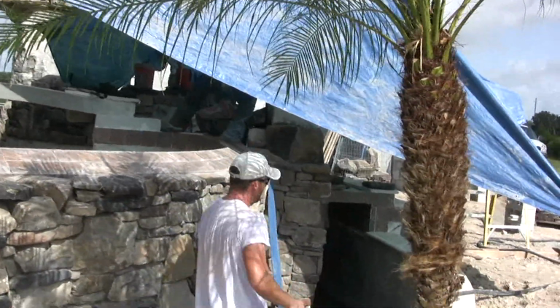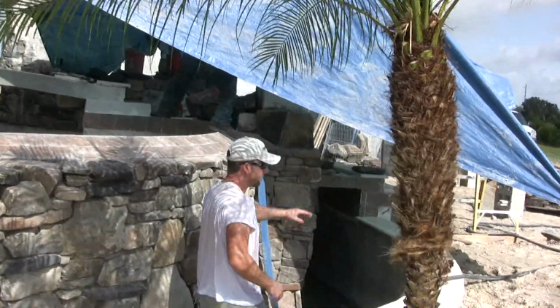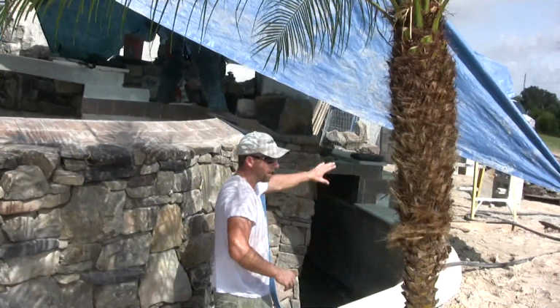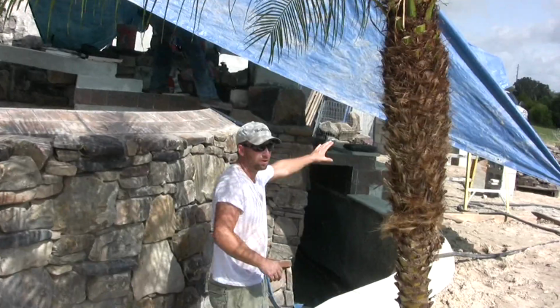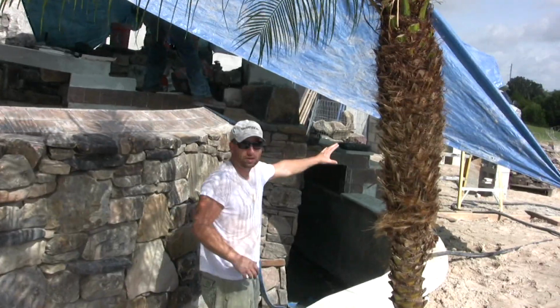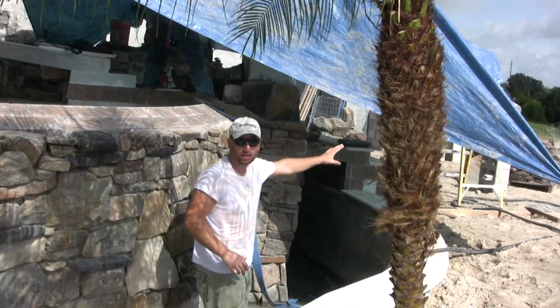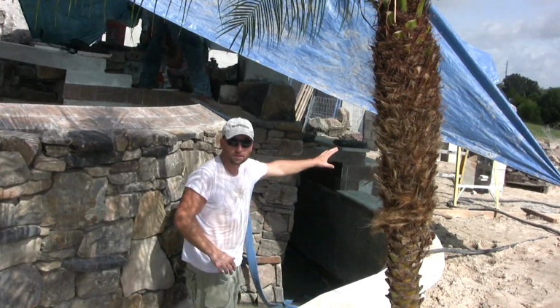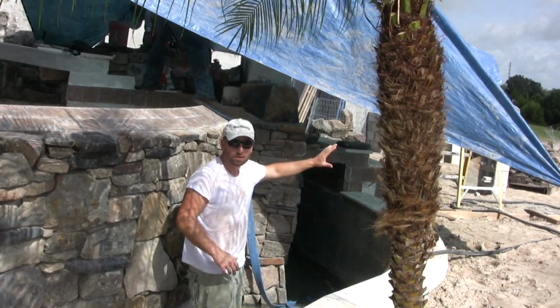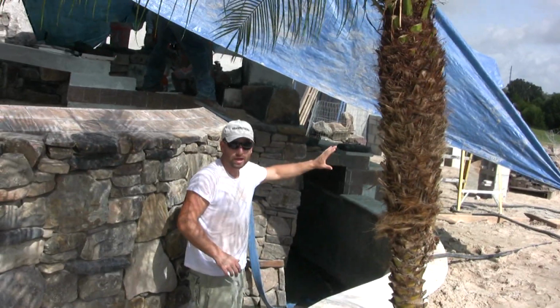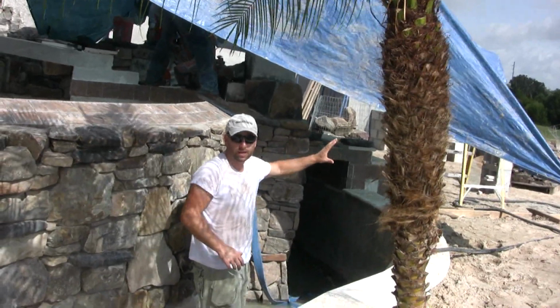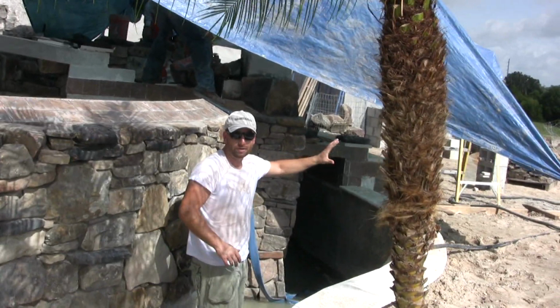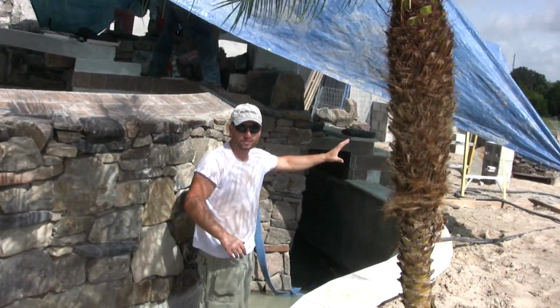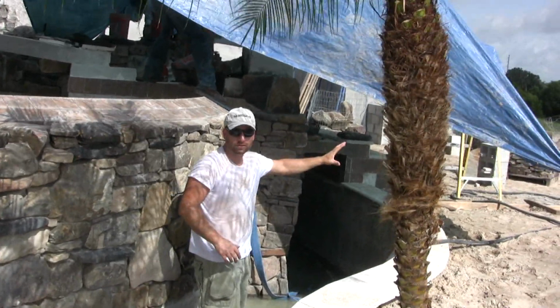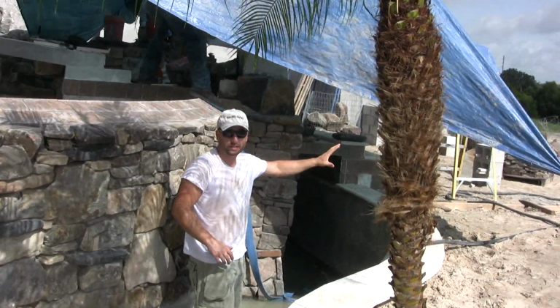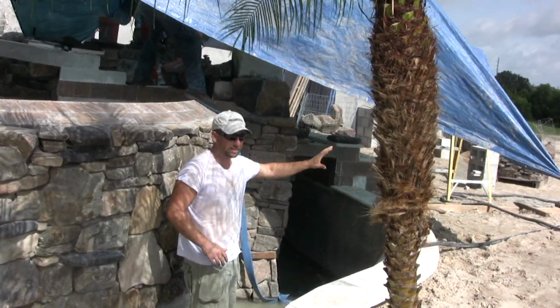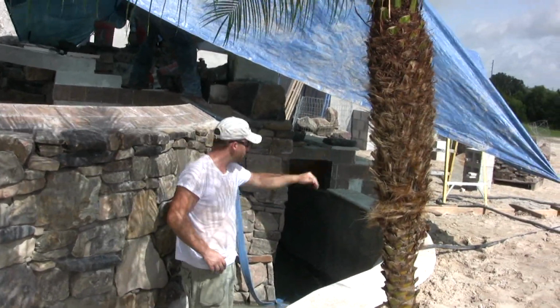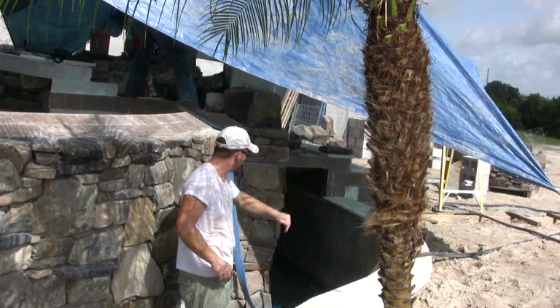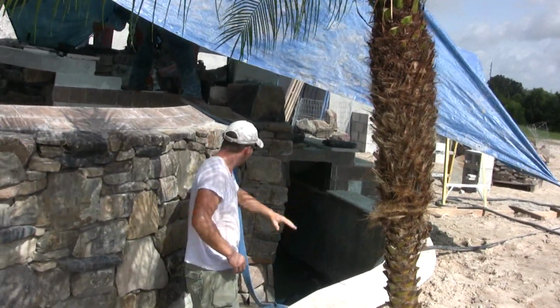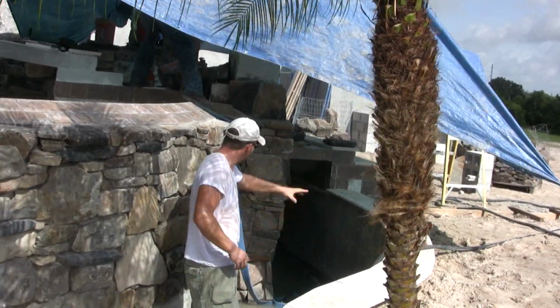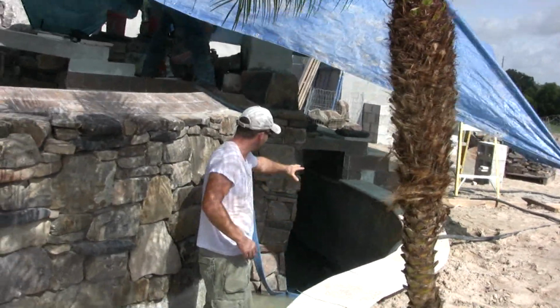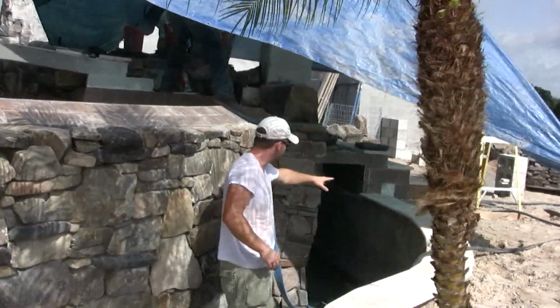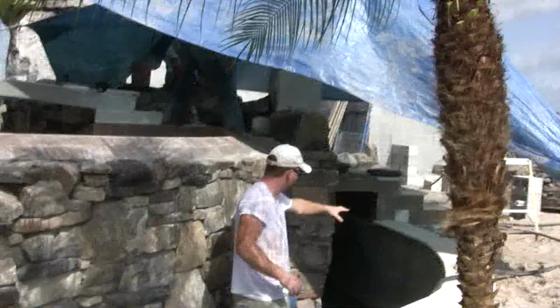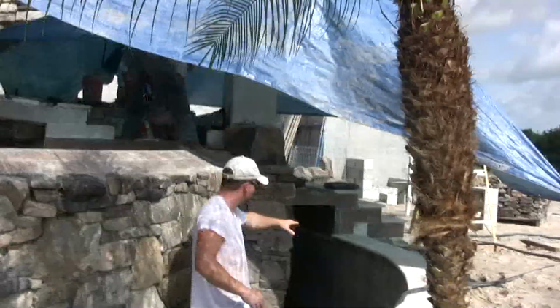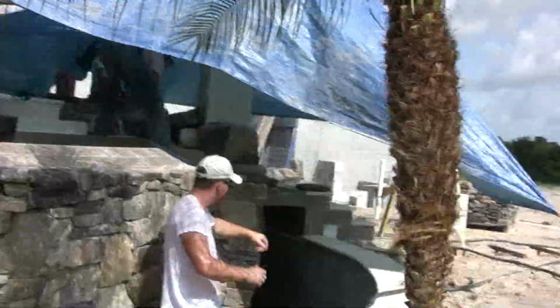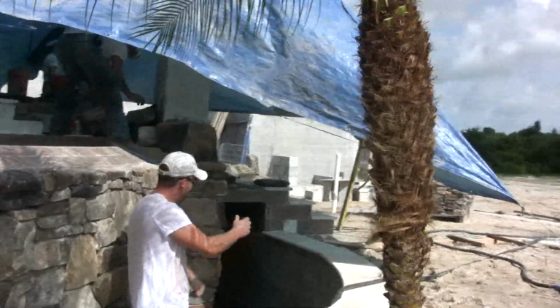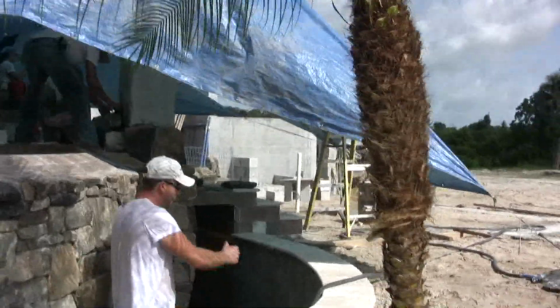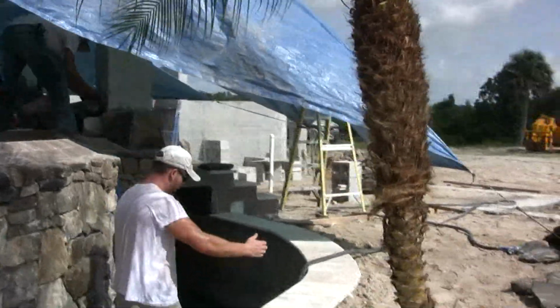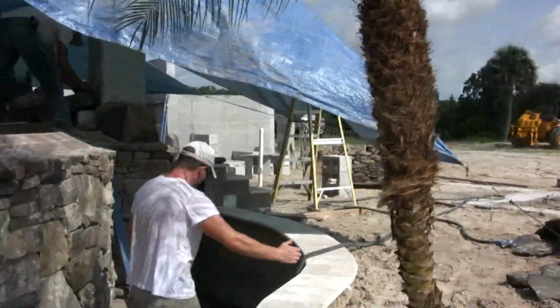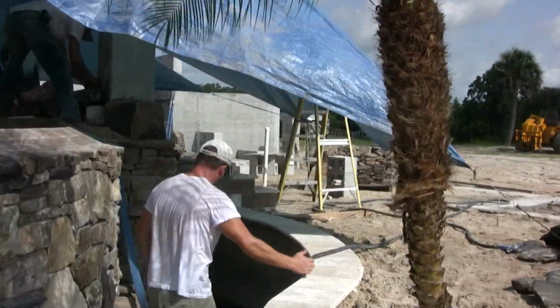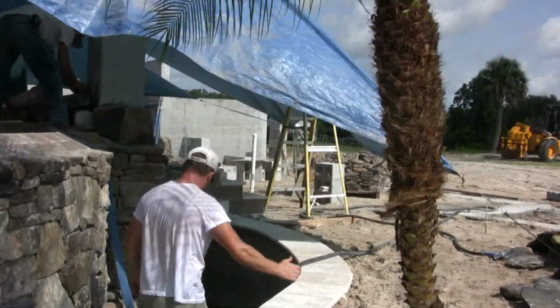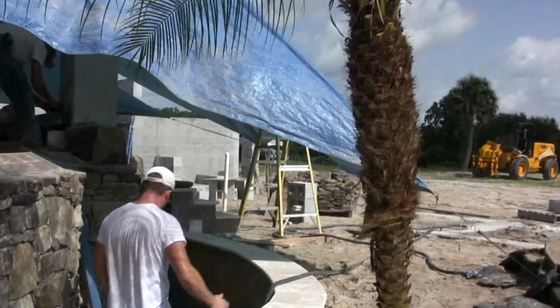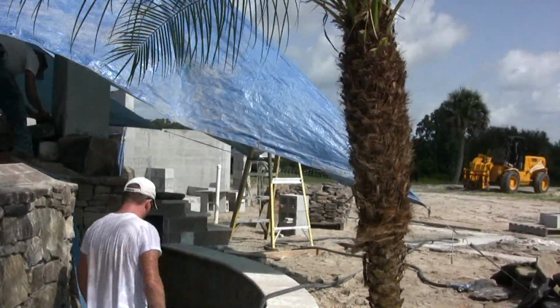And this is the outdoor pergola area, where there's the outdoor kitchen and the bar. So this is kind of another little area to hang out — you can use this ledge as a bar.